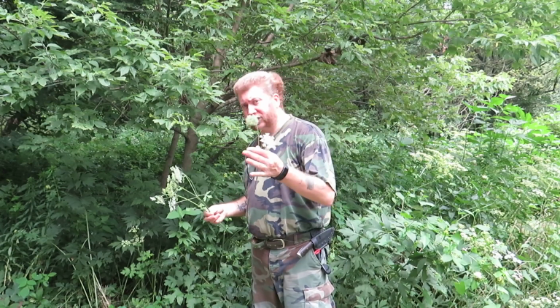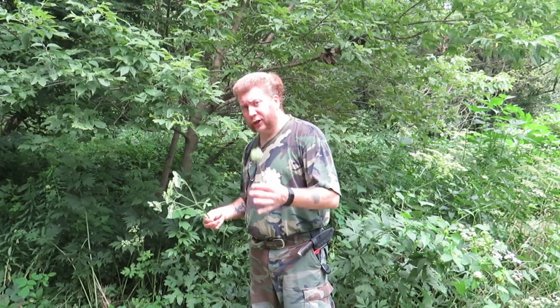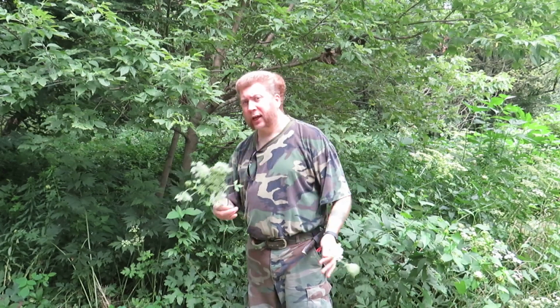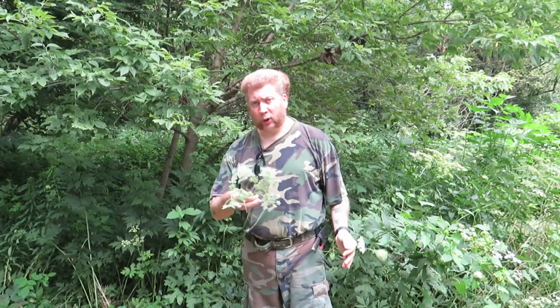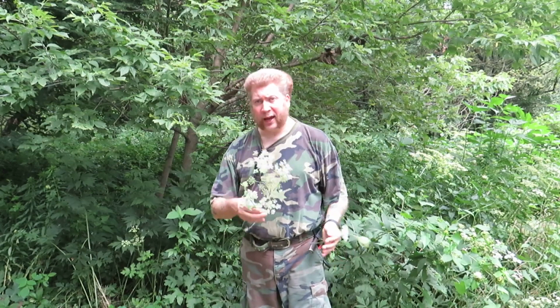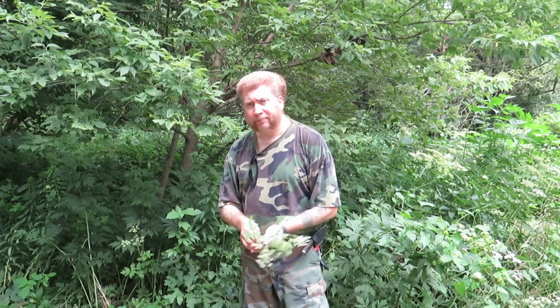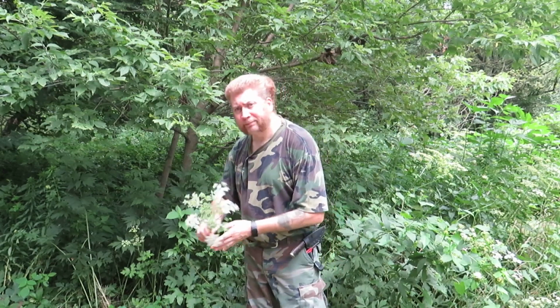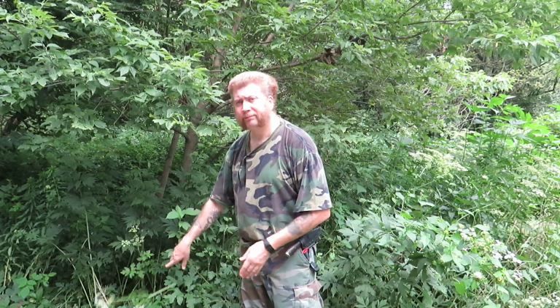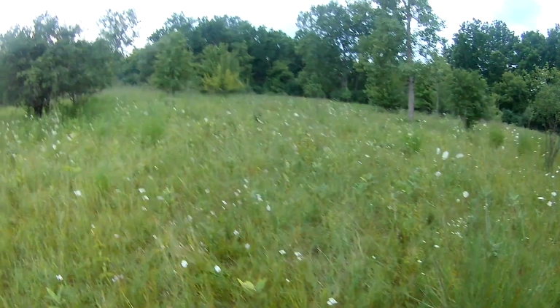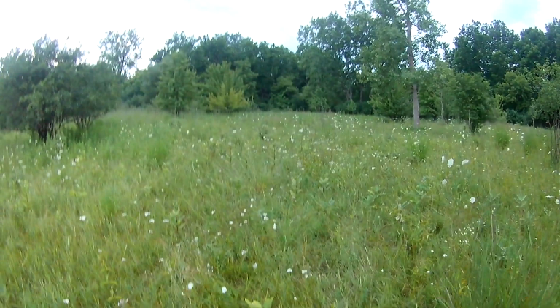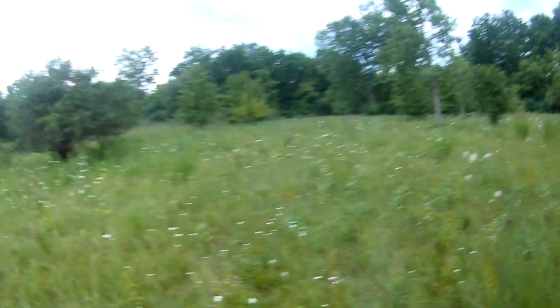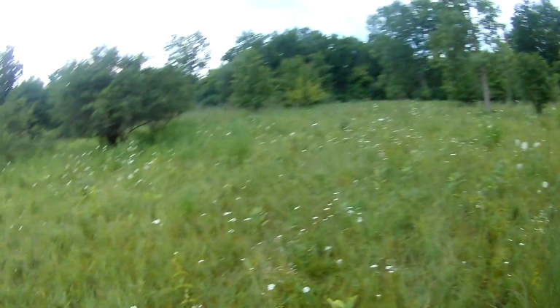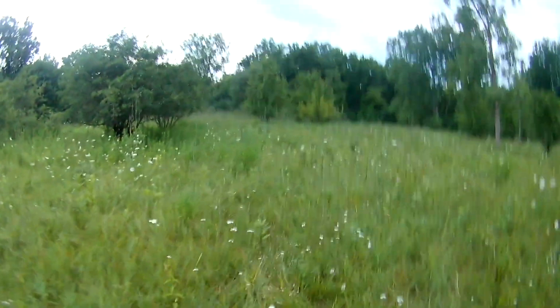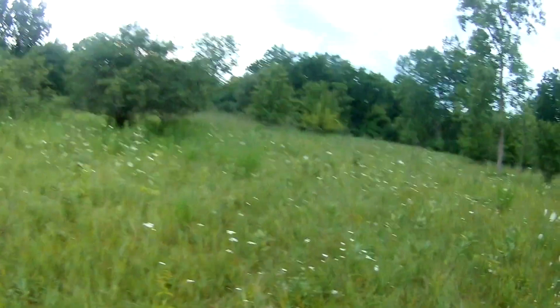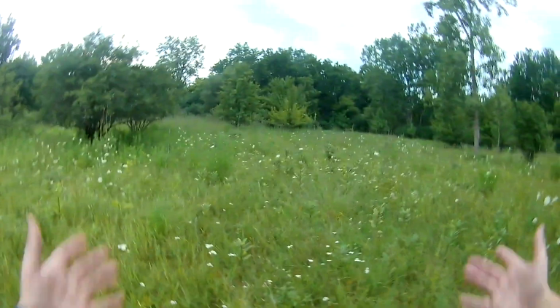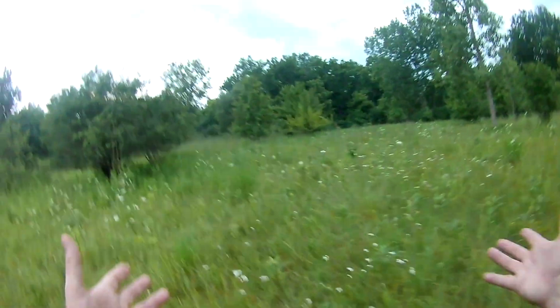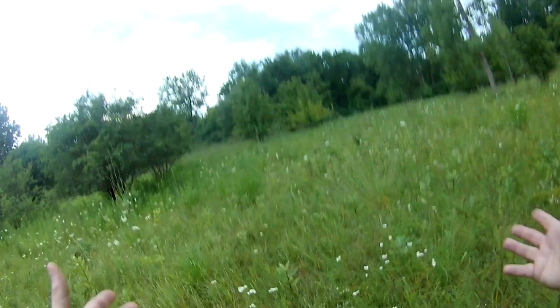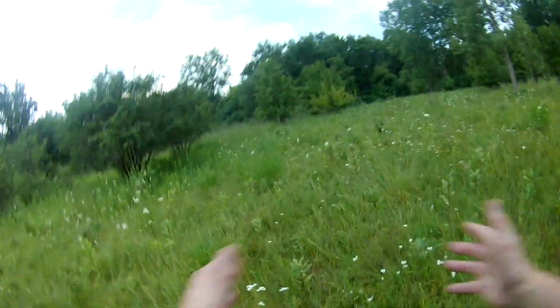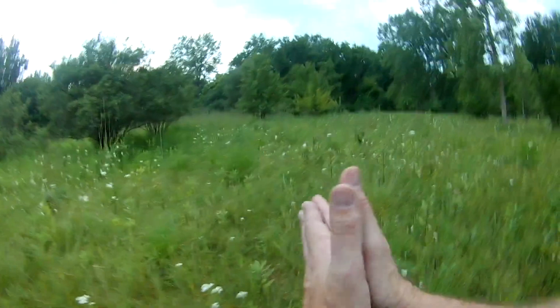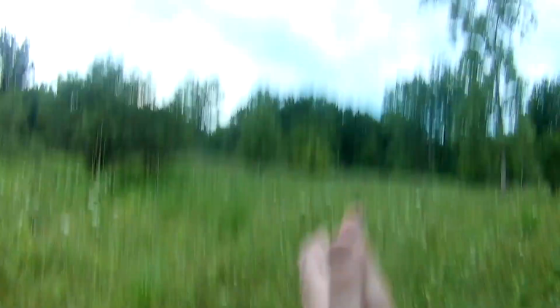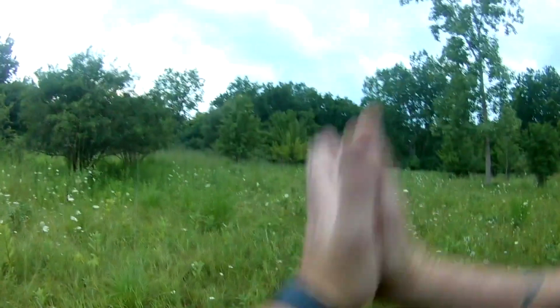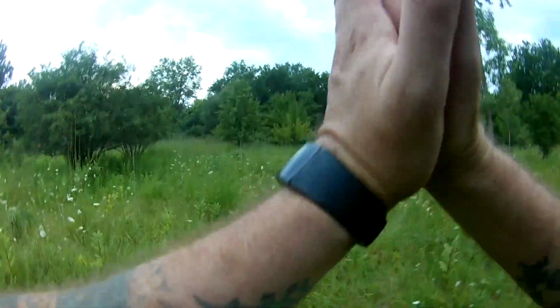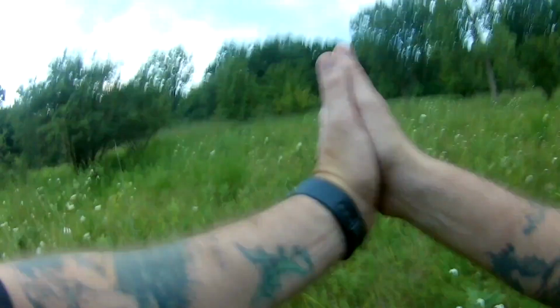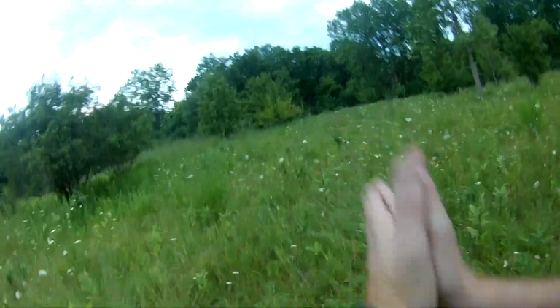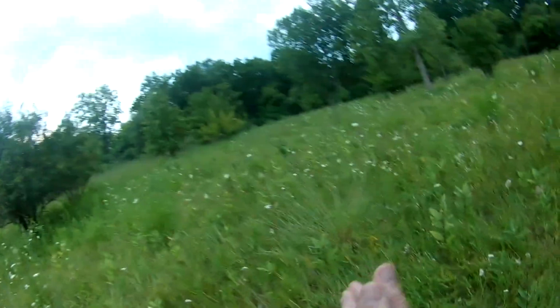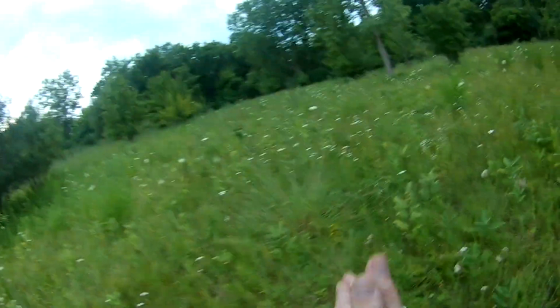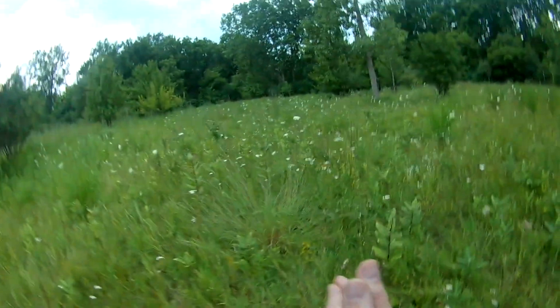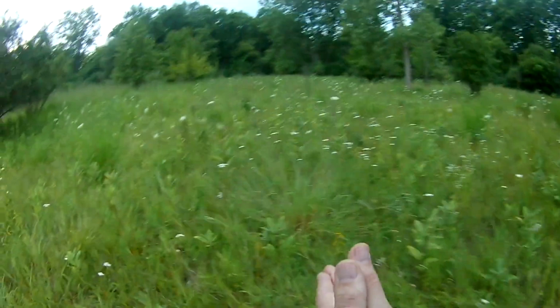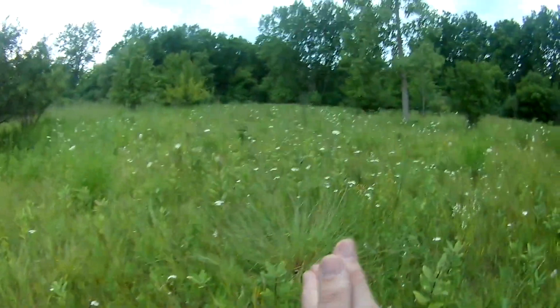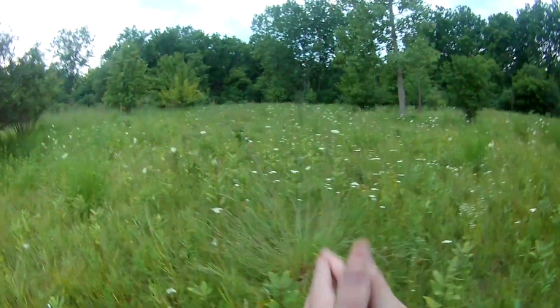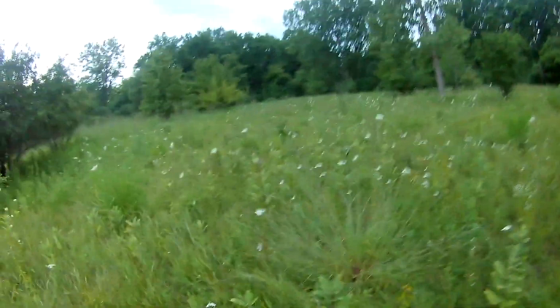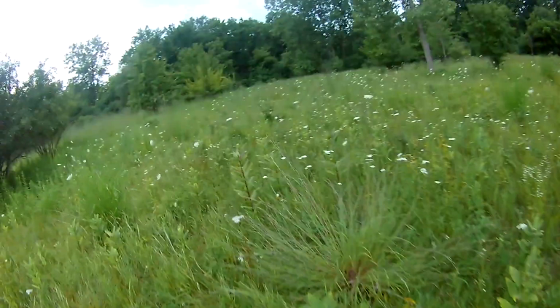Hey guys, Dave here from Wolf in the Wild Survival, and I've got a toxic look-alike video for you today.